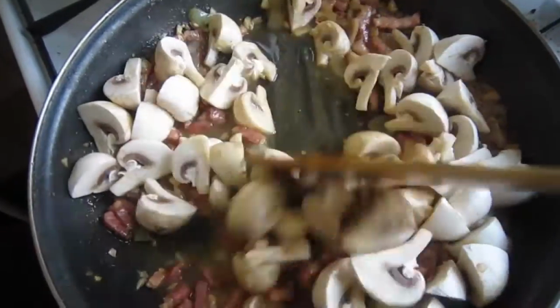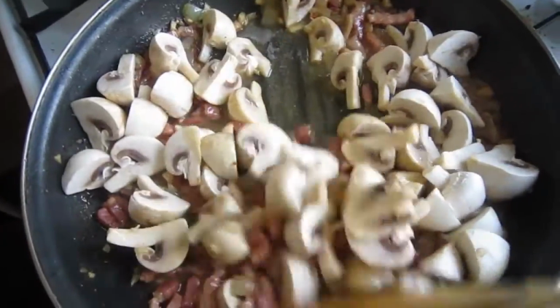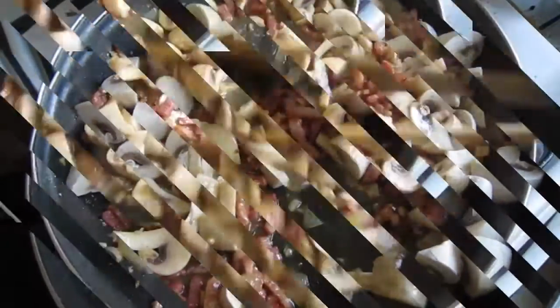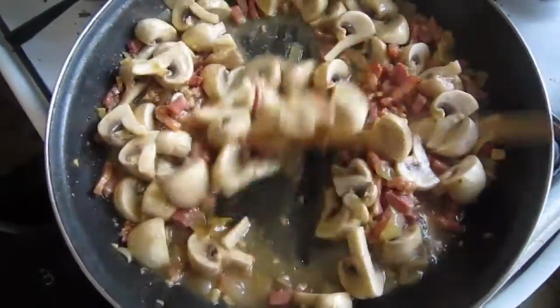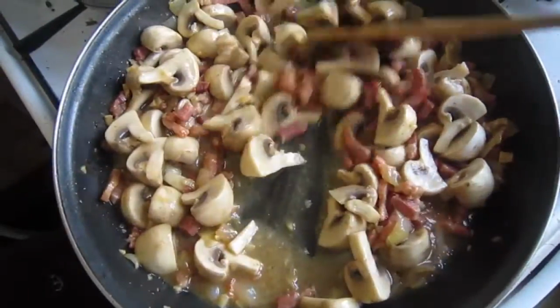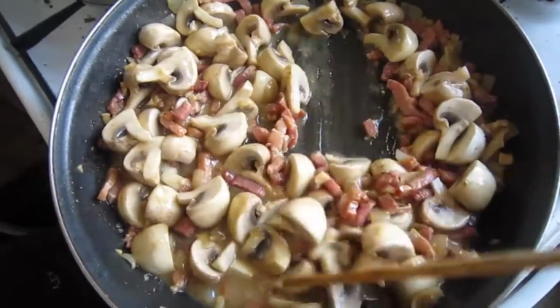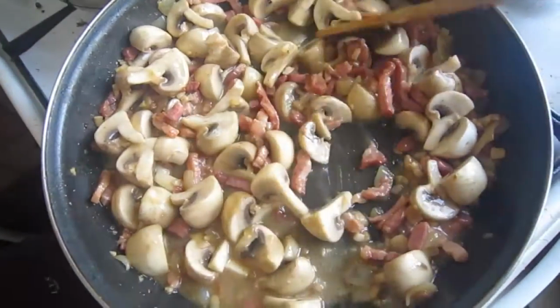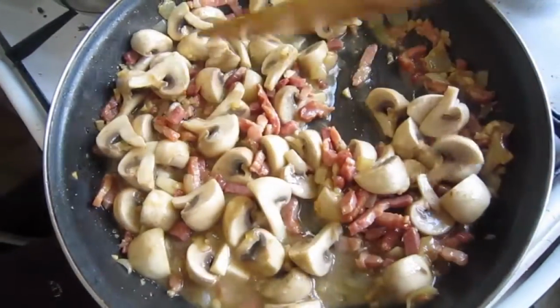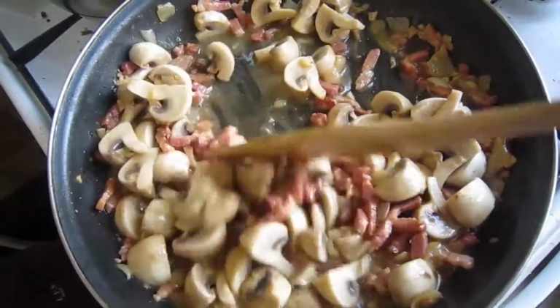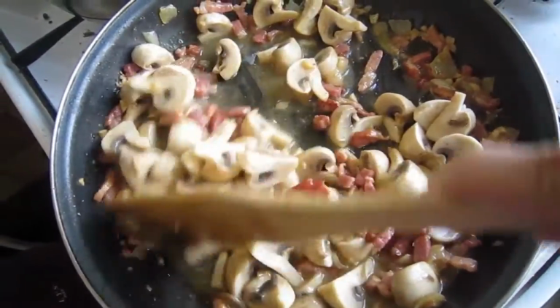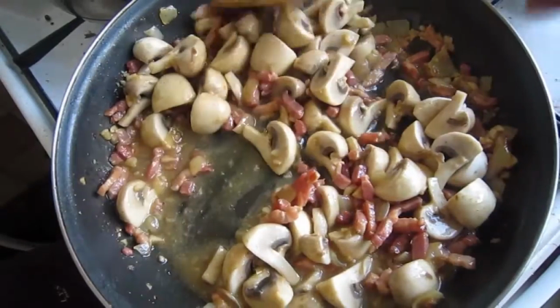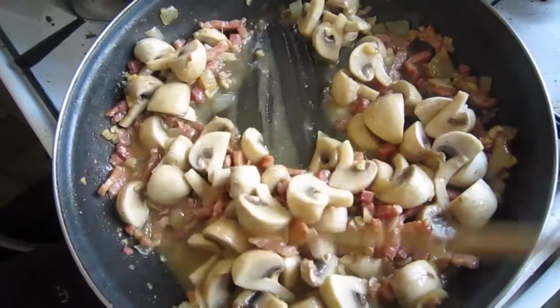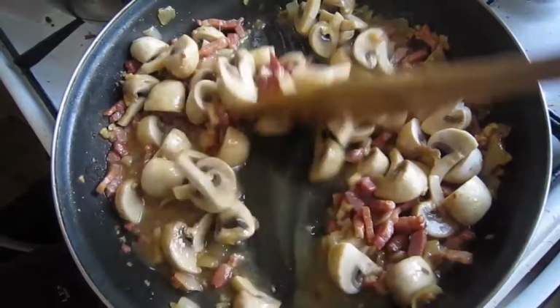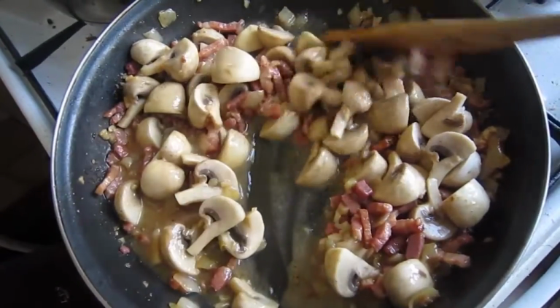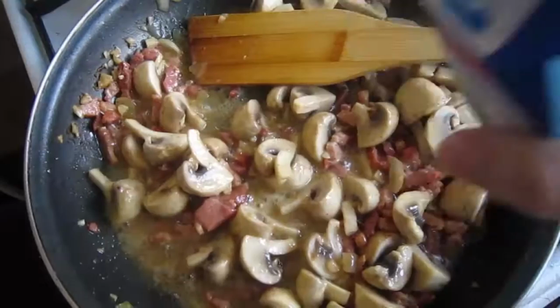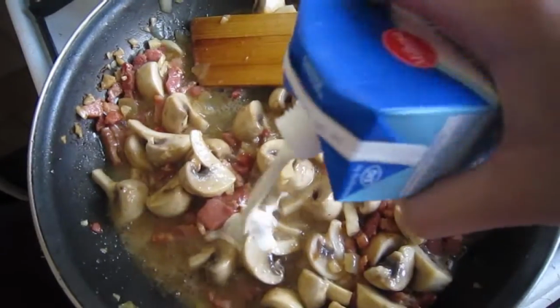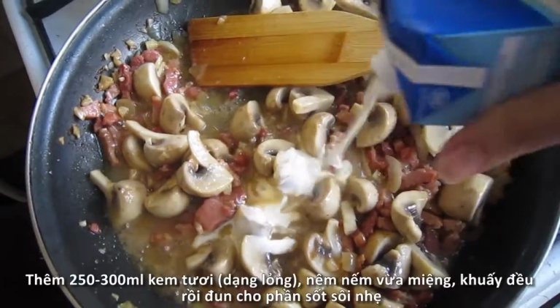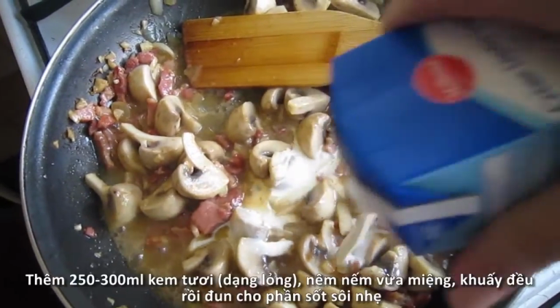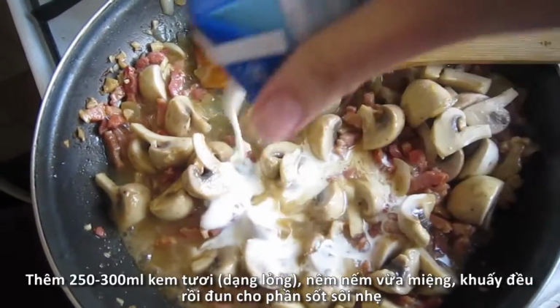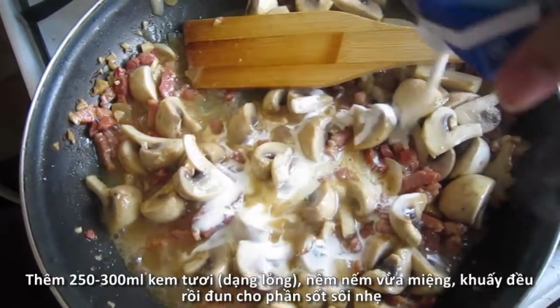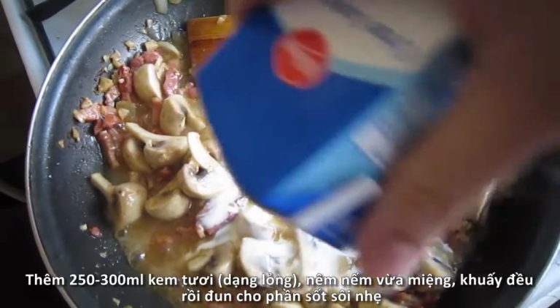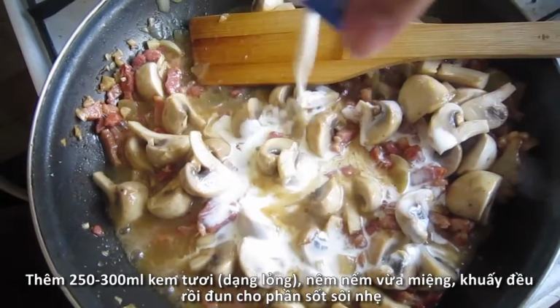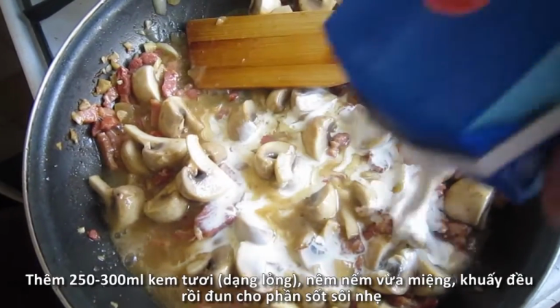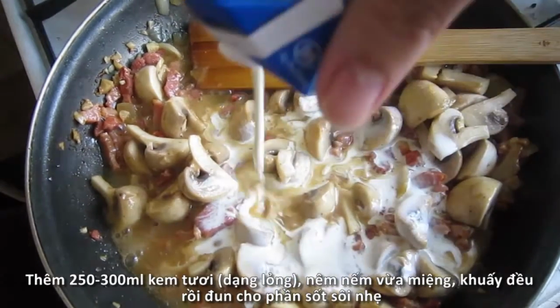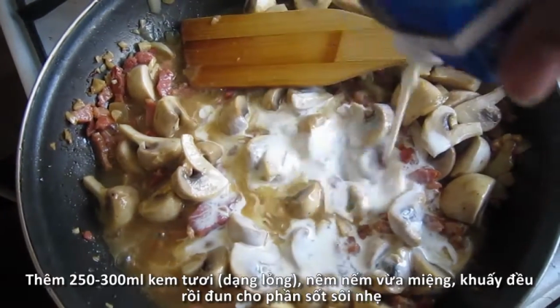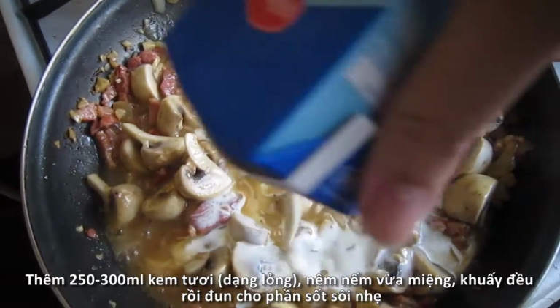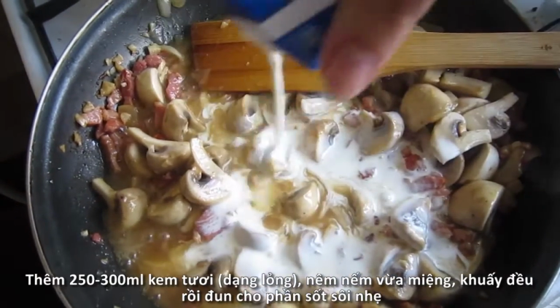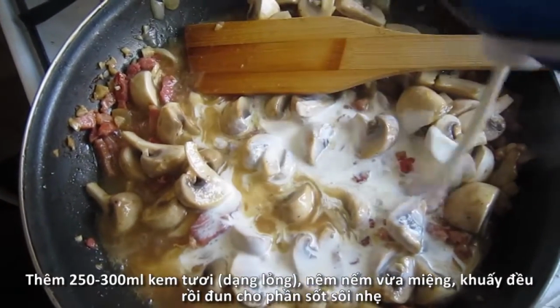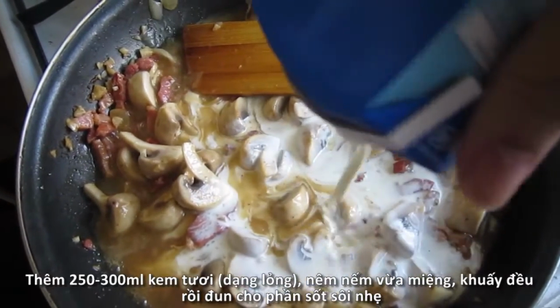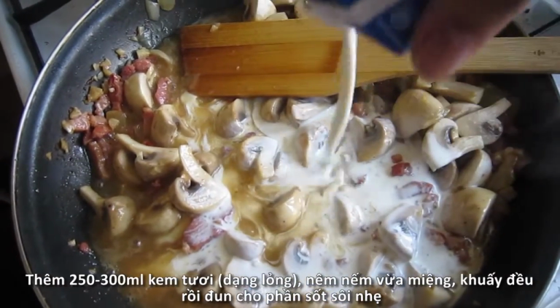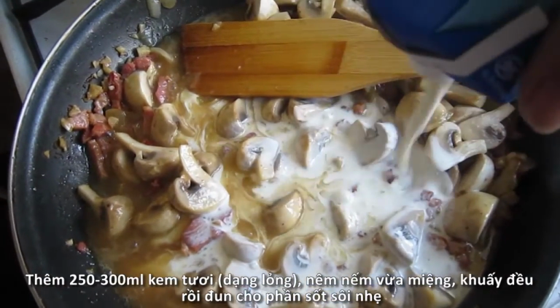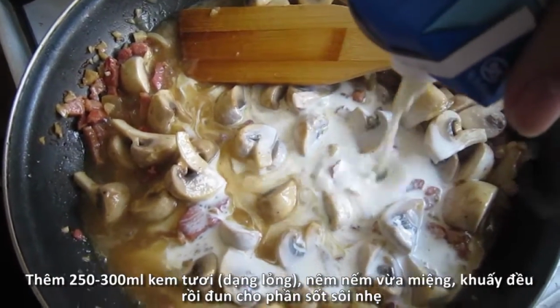And this time, we'll add our white mushrooms into the sauce. Stir for 3-4 minutes. I will also pour in 250-300ml light cream sauce for that rich and creamy flavor.